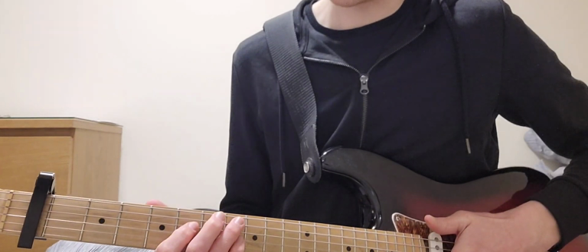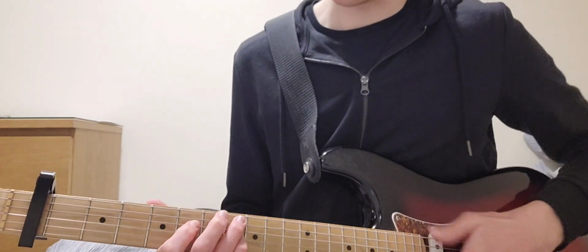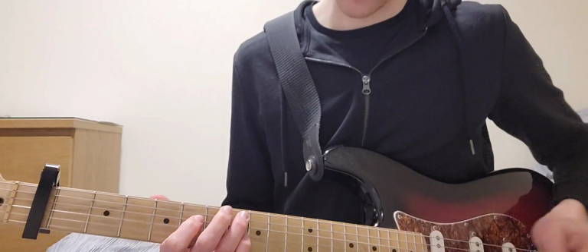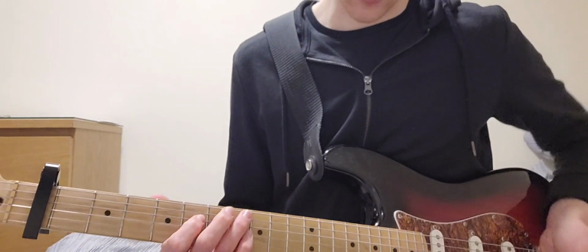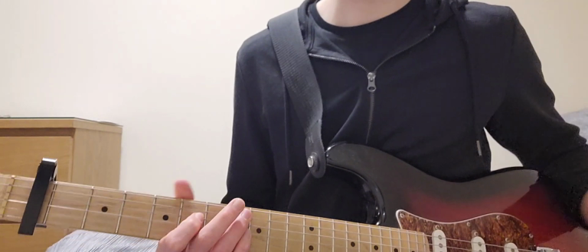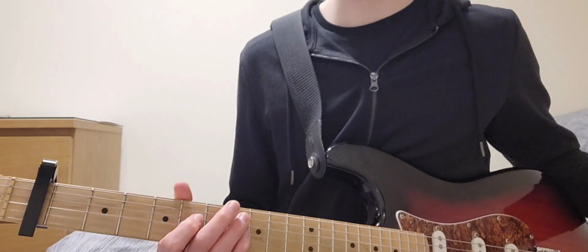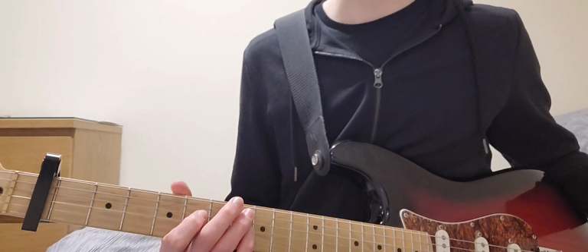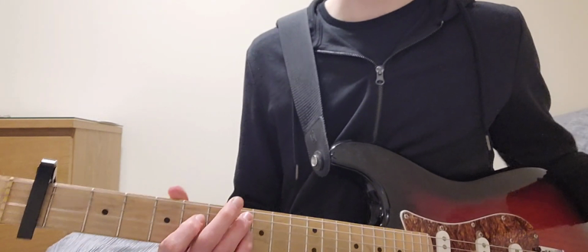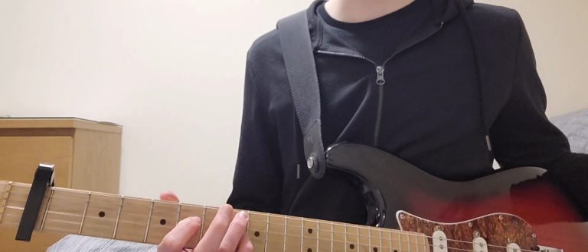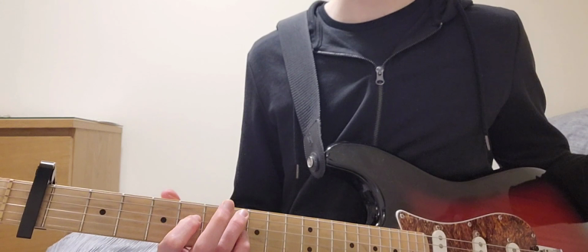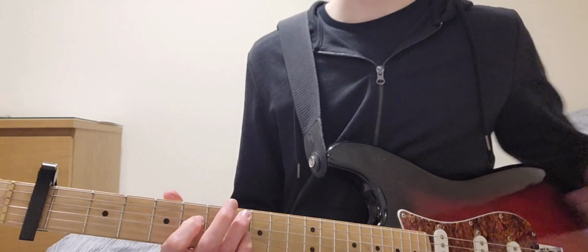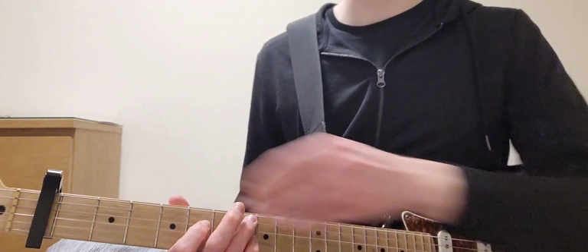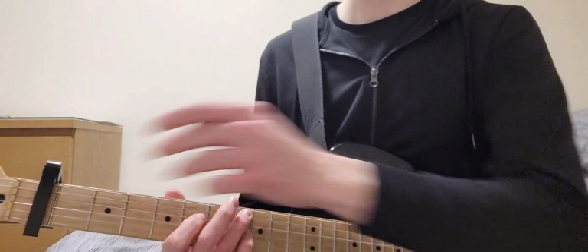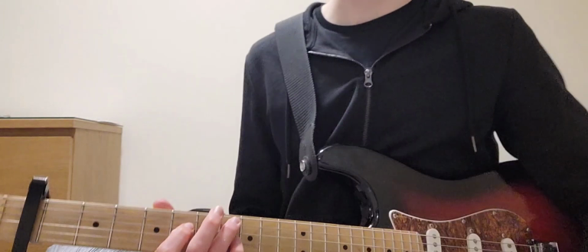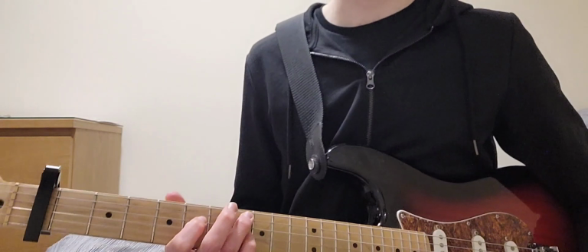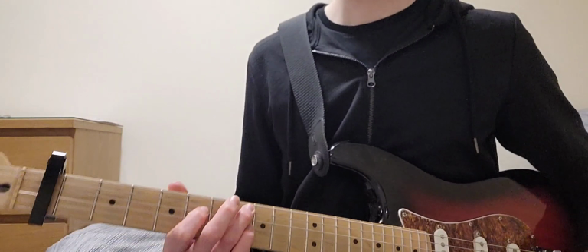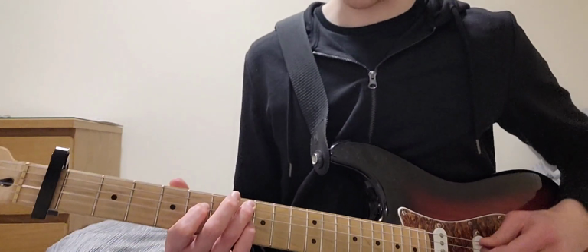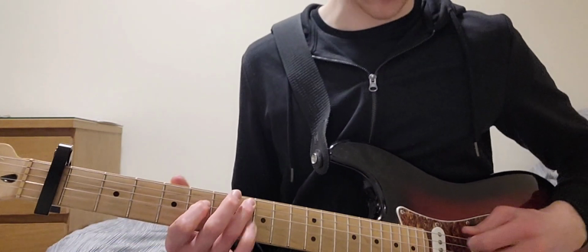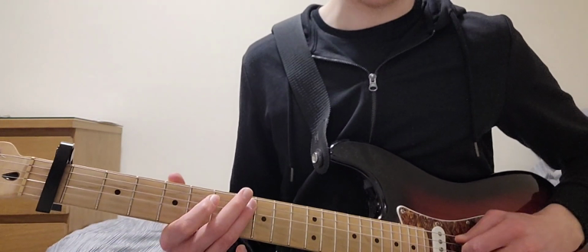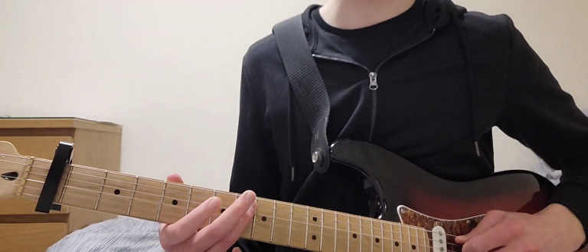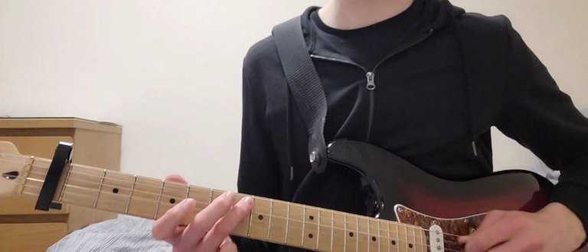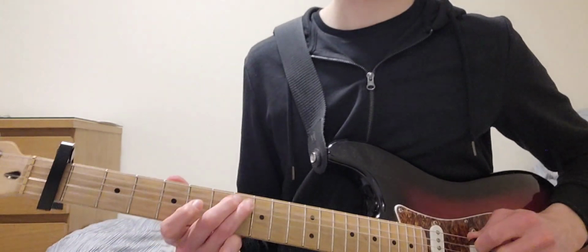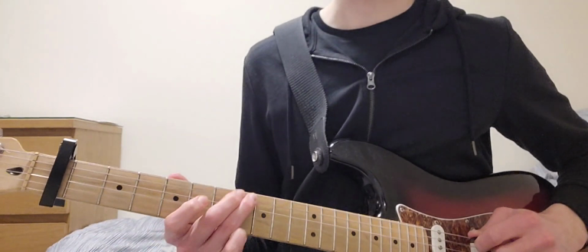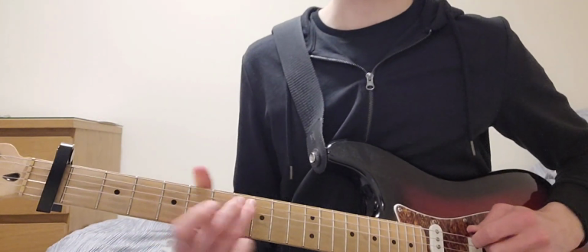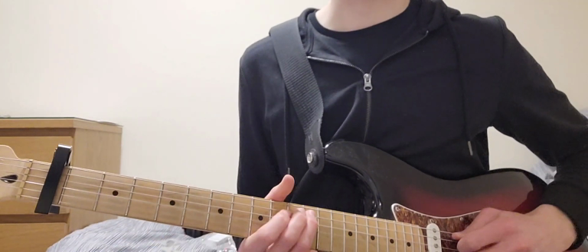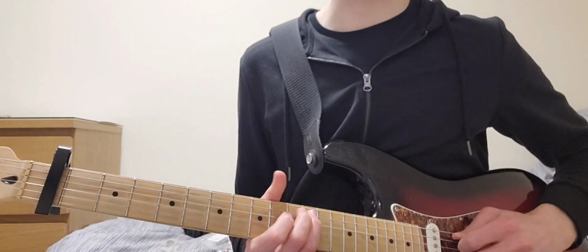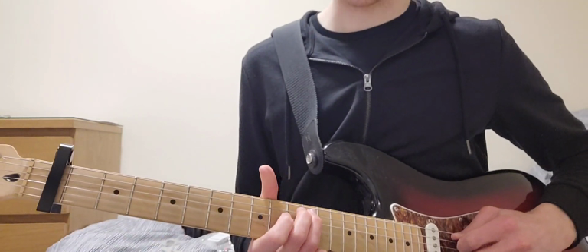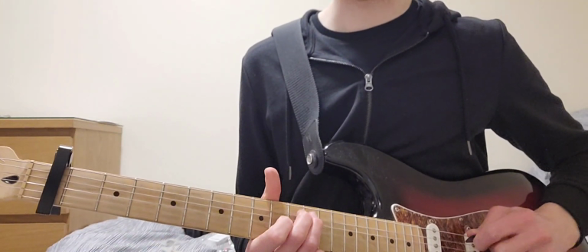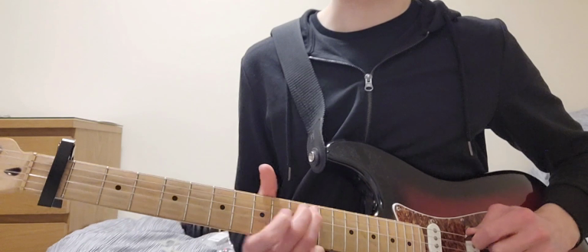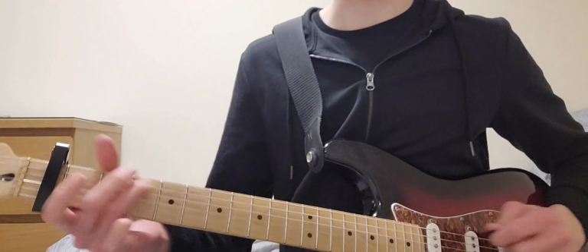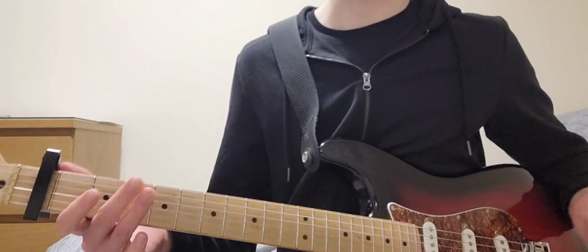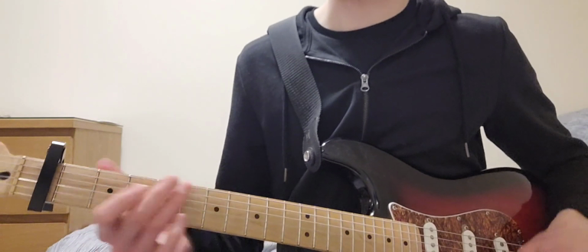Opening riff. I'm going to refer to the frets as if the capo isn't there. So, for example, this is the eighth fret, this is the twelfth fret, etc.